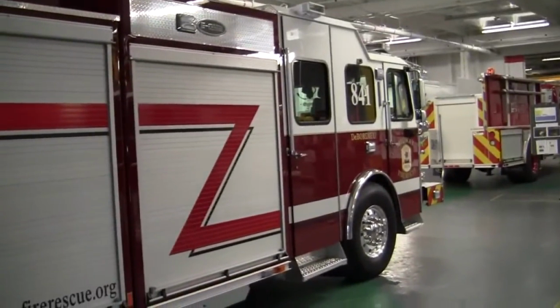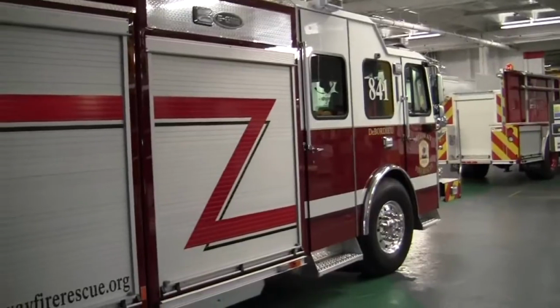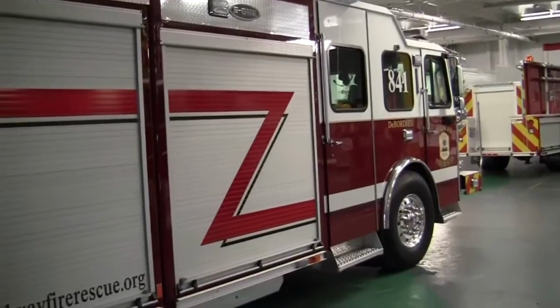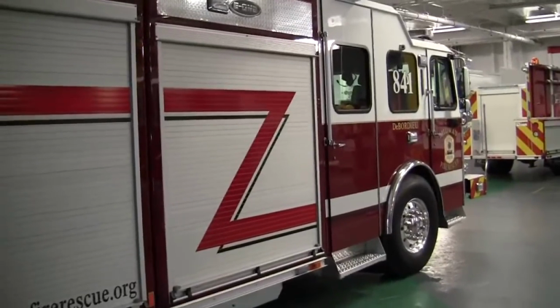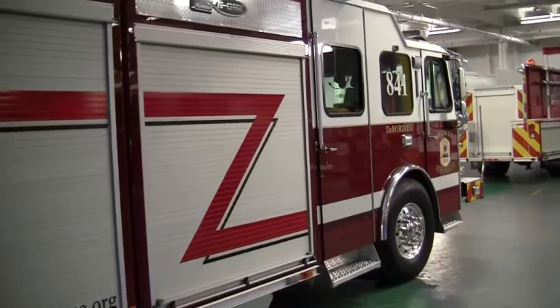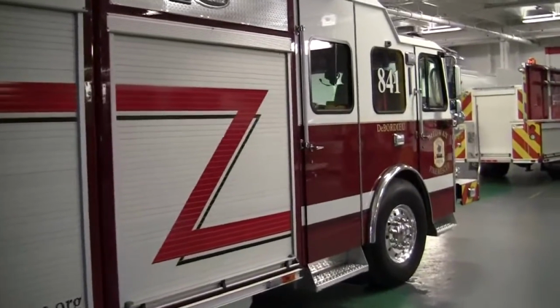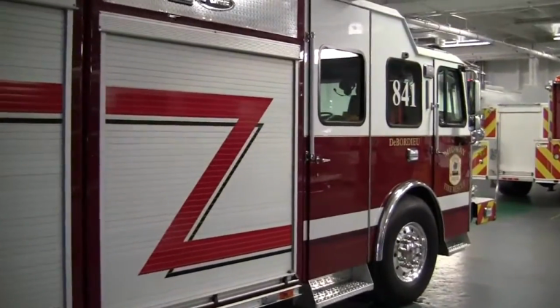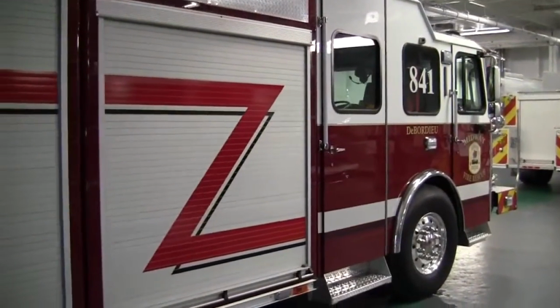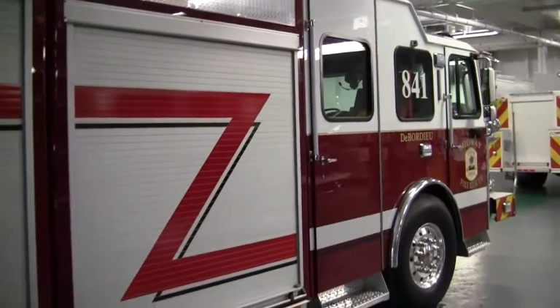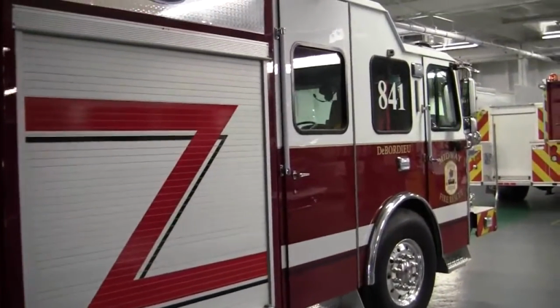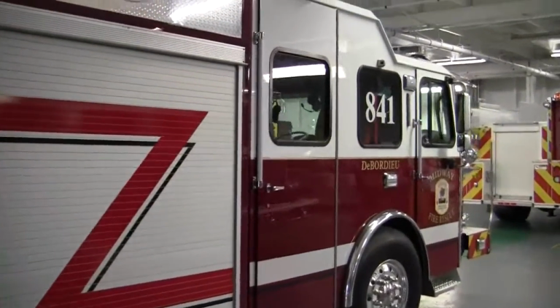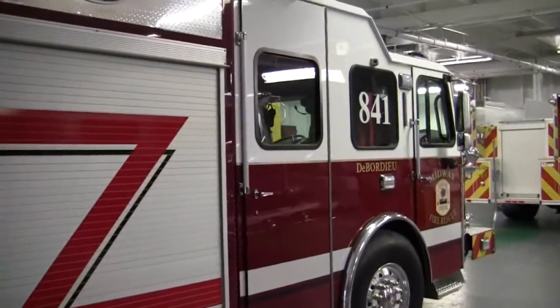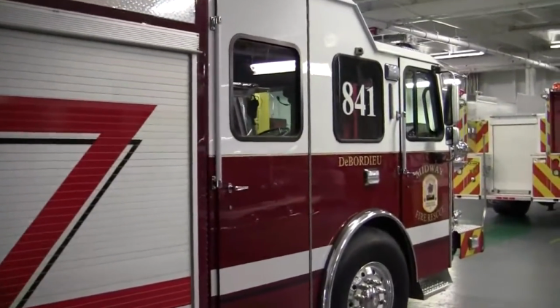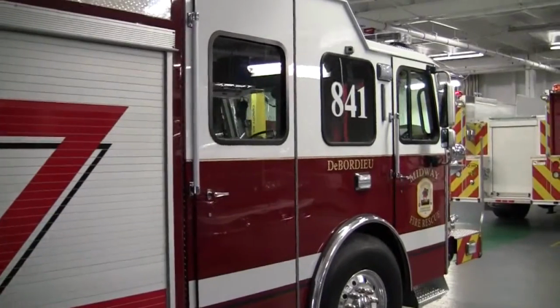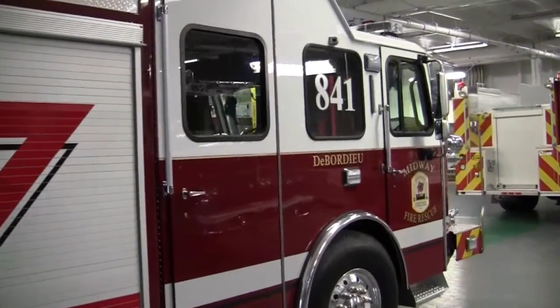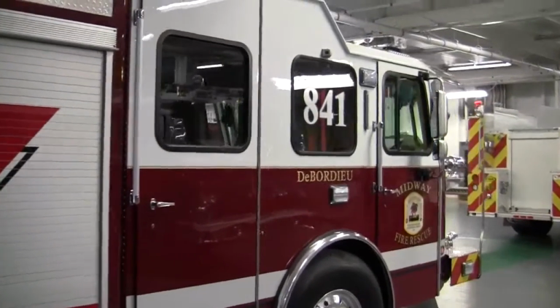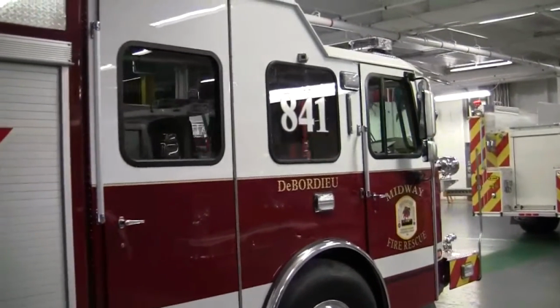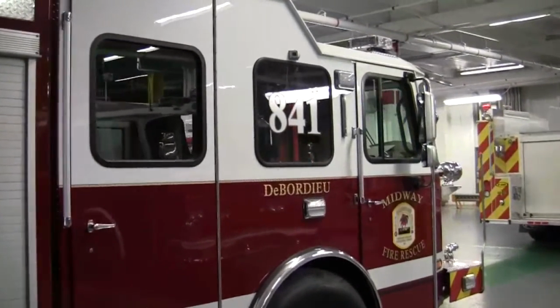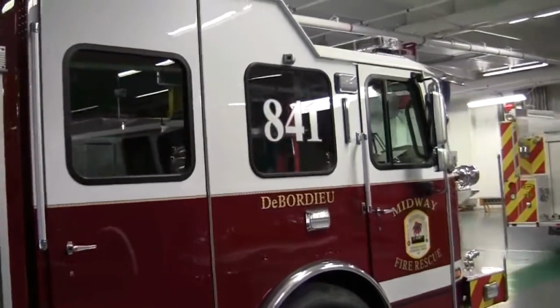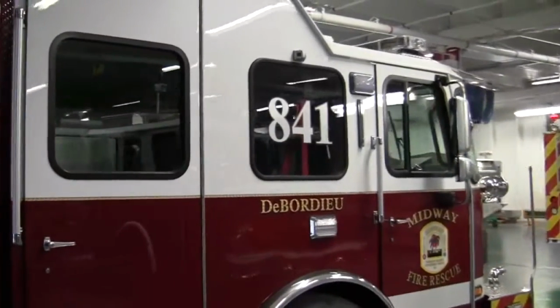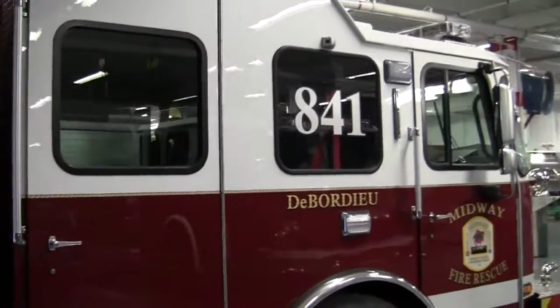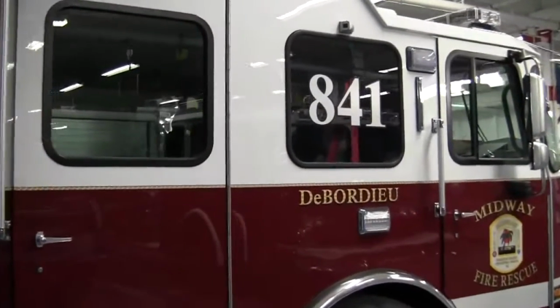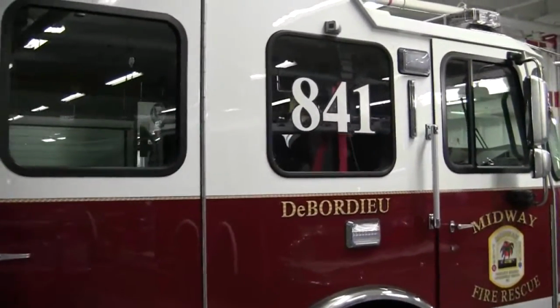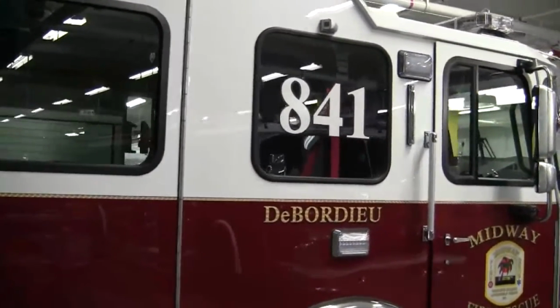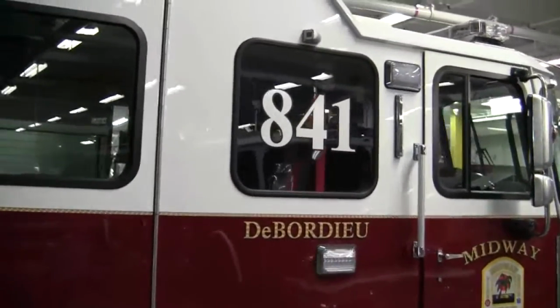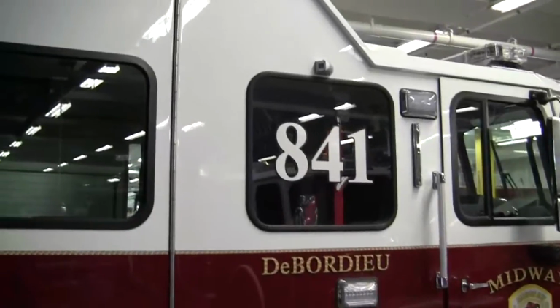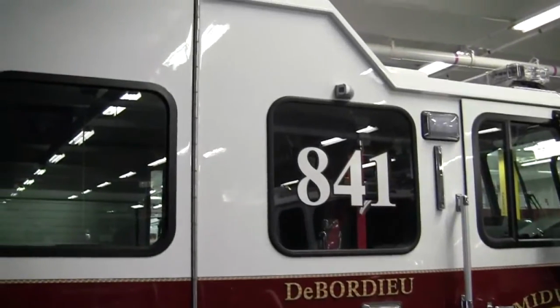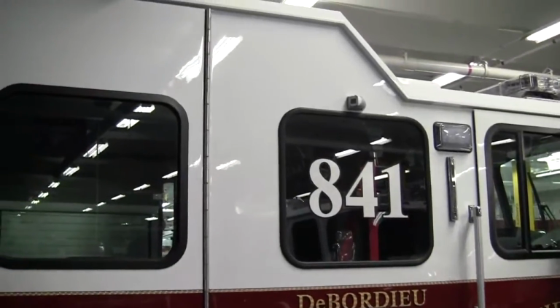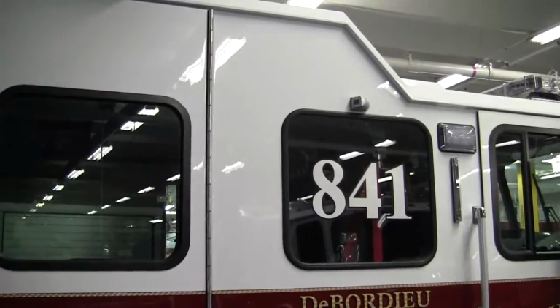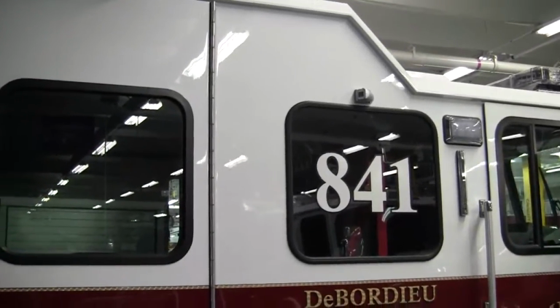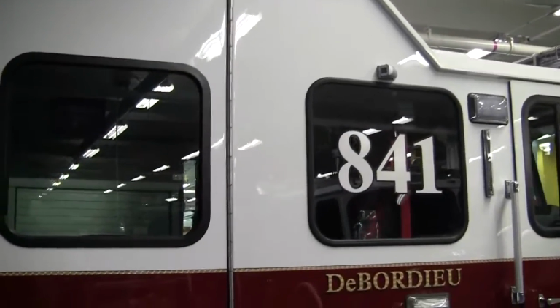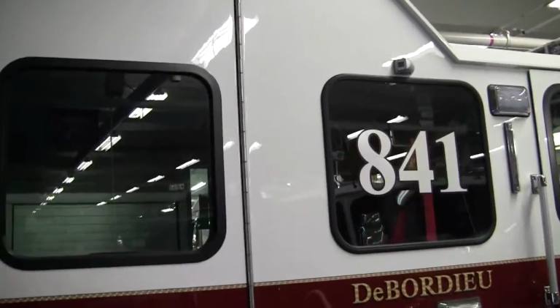If you would like more information on this truck, feel free to go to E1.com. You can also visit SunbeltFire.com, and also check us out on Facebook or Twitter at SunbeltFire.